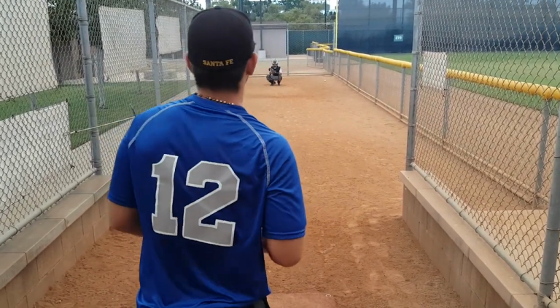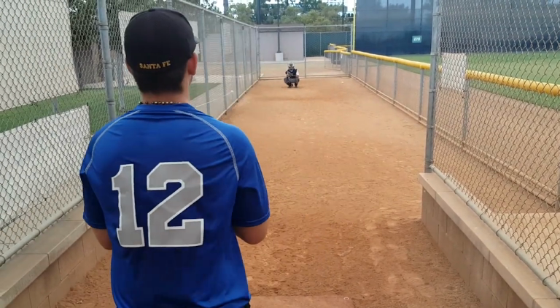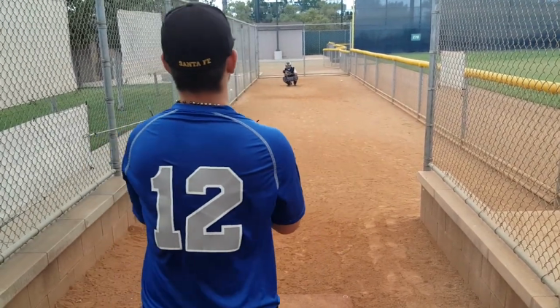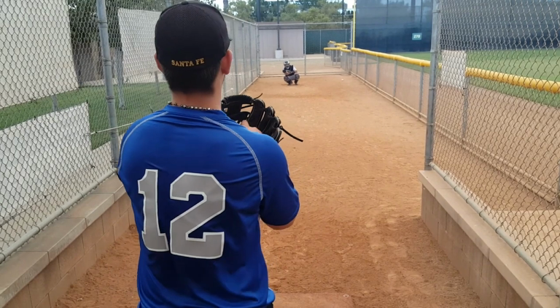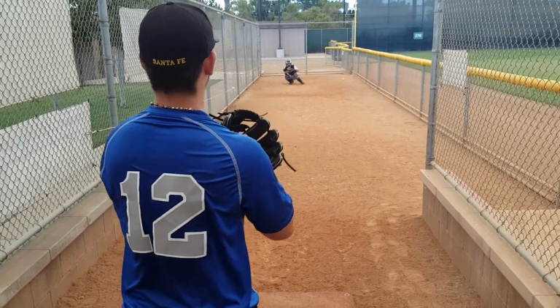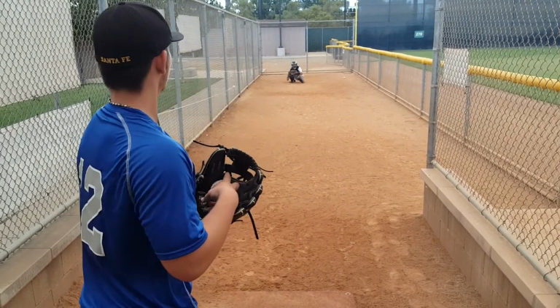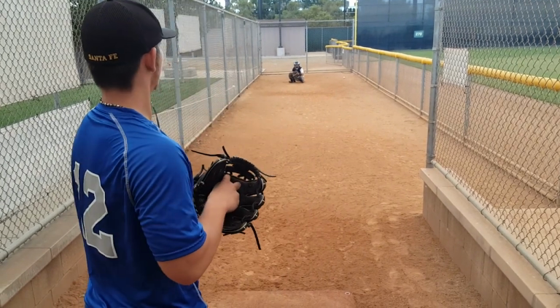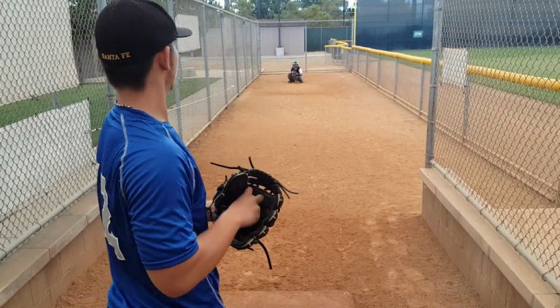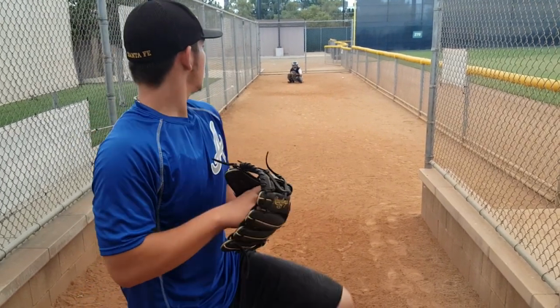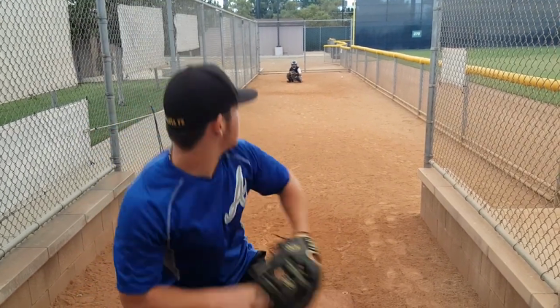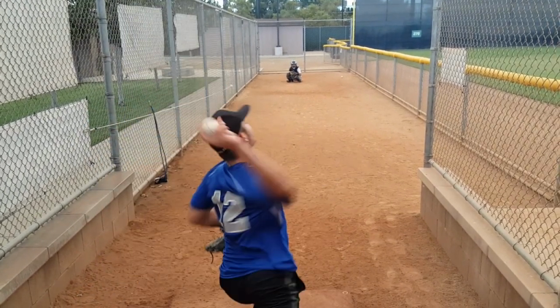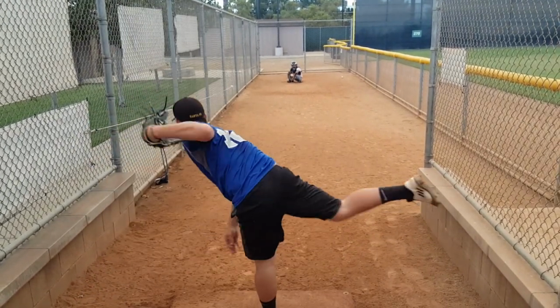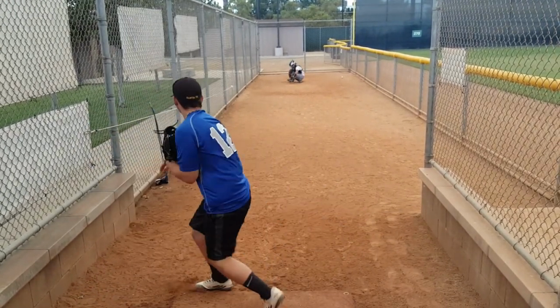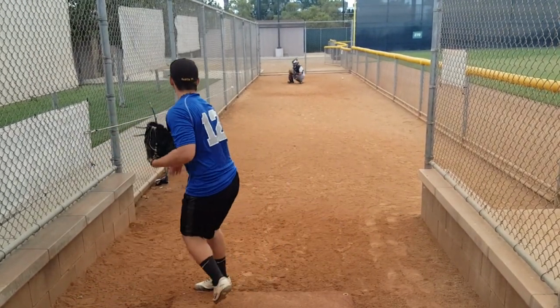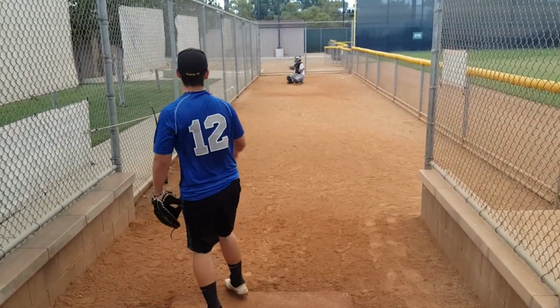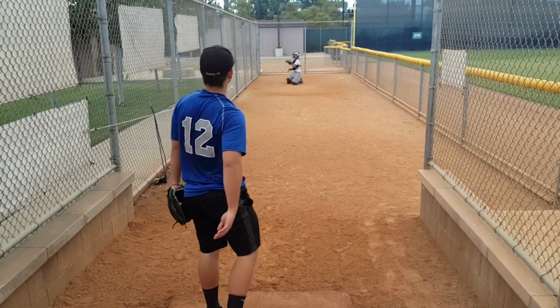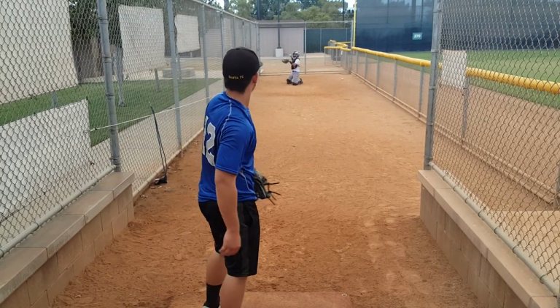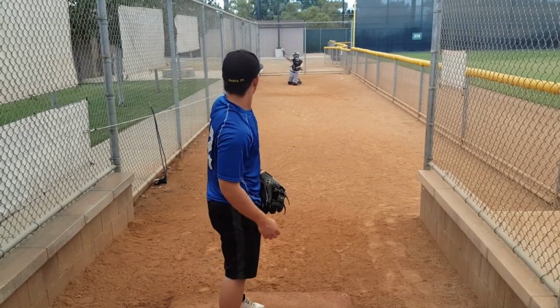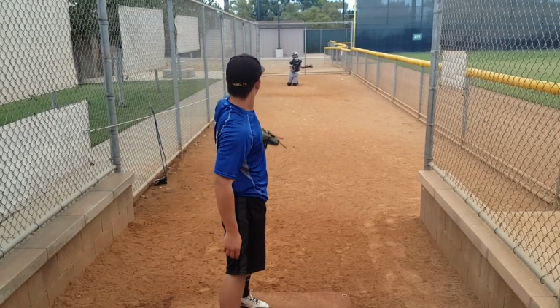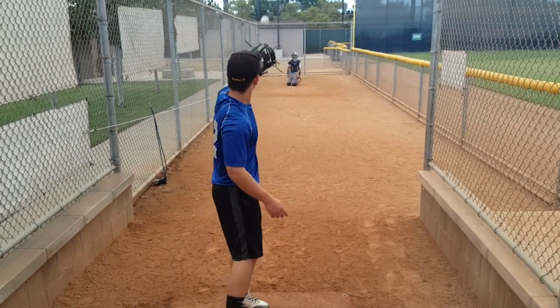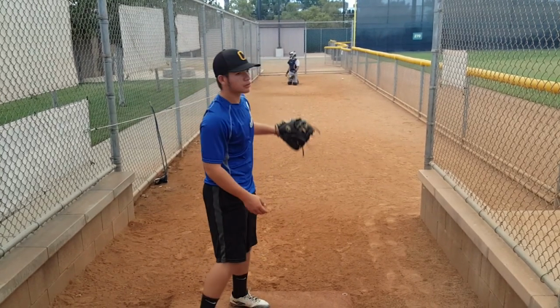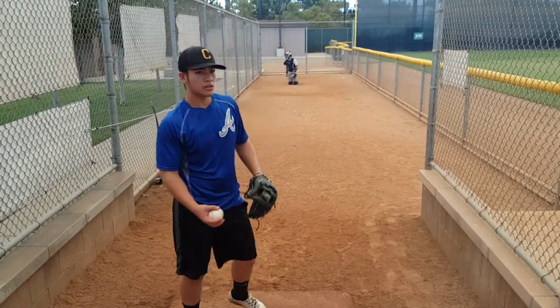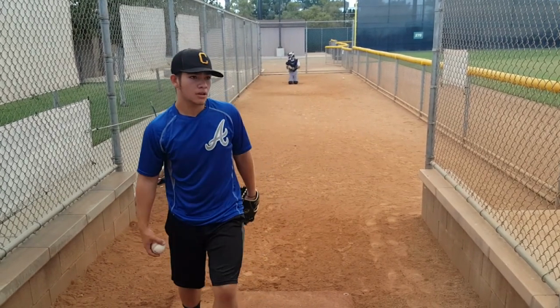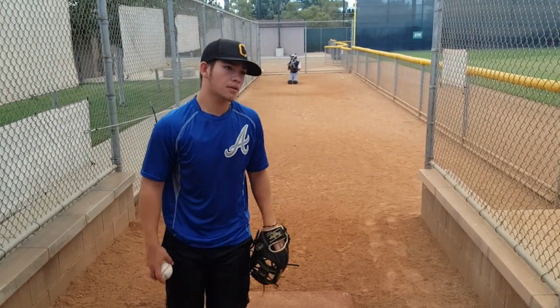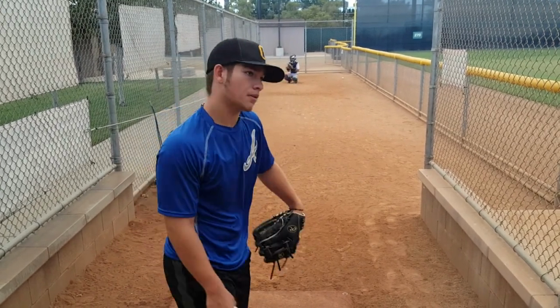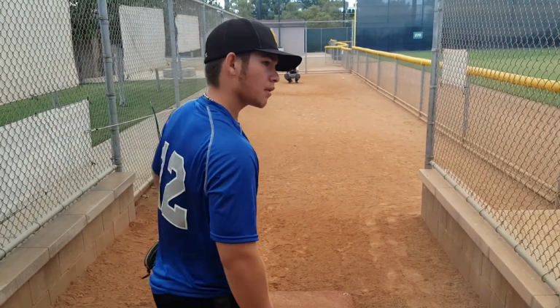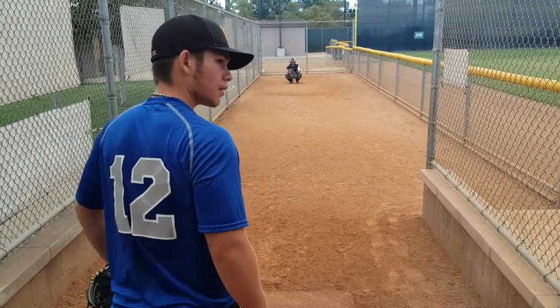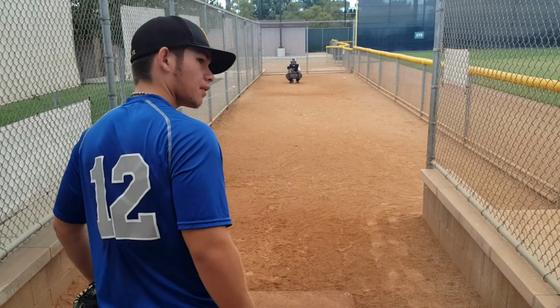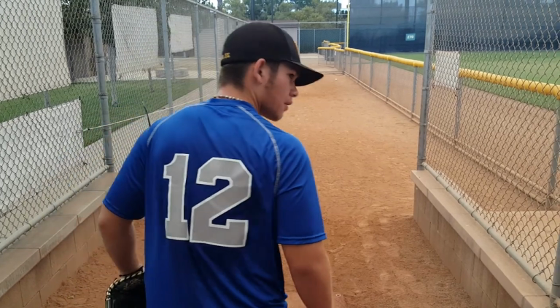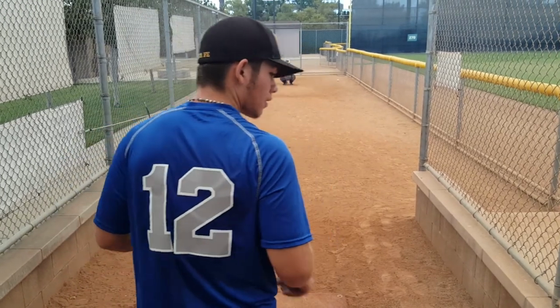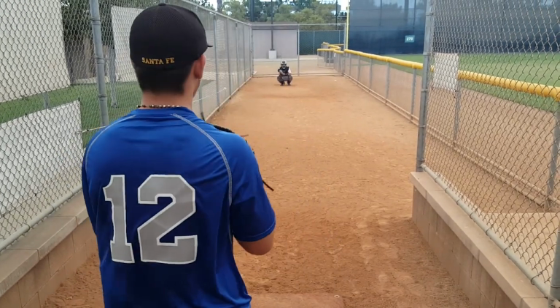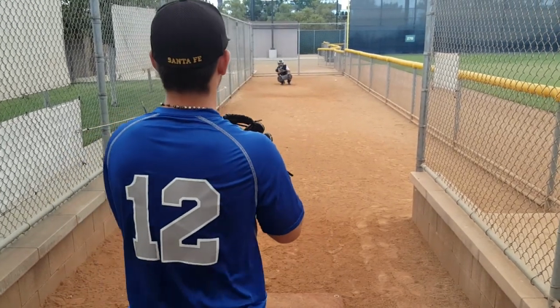Kiss him. Sinker. Make sure you get on top when you get here. It shouldn't come out of your hand like that. That first finger — the middle finger's on top.